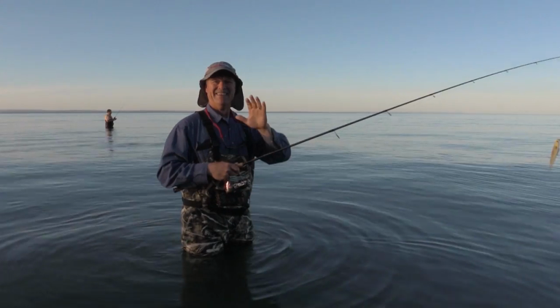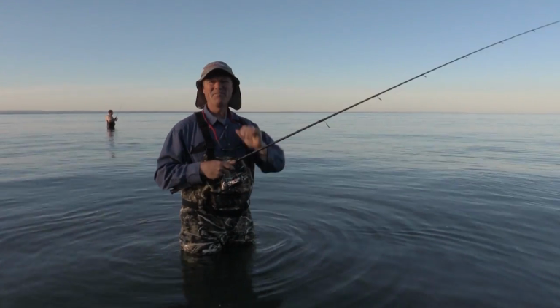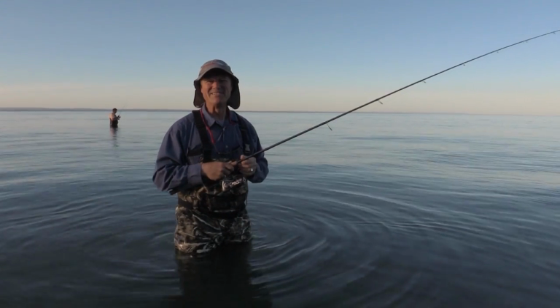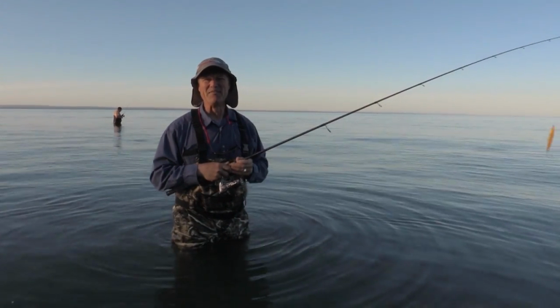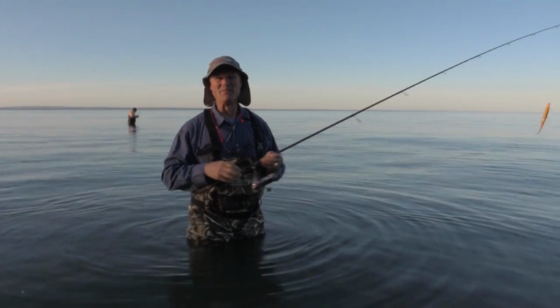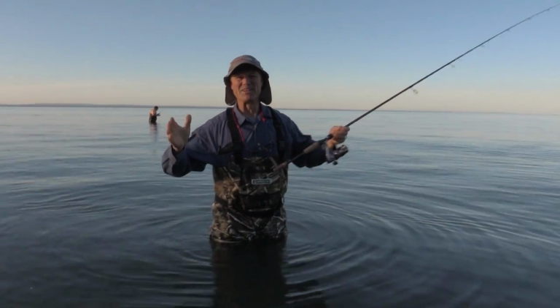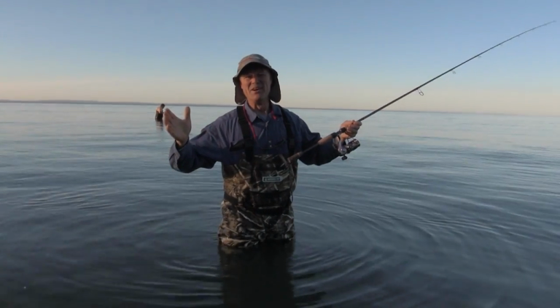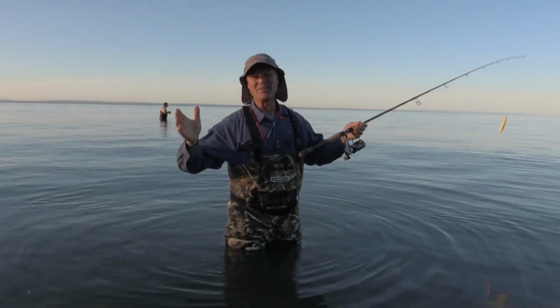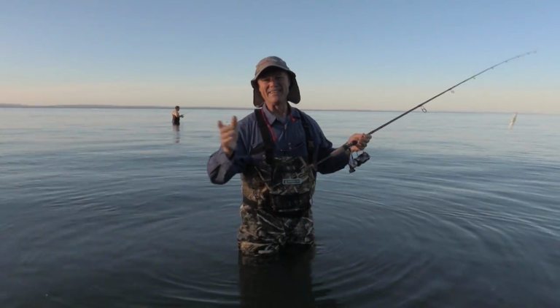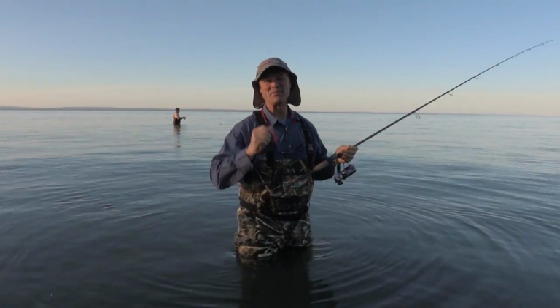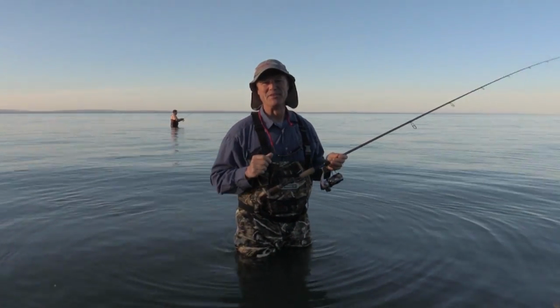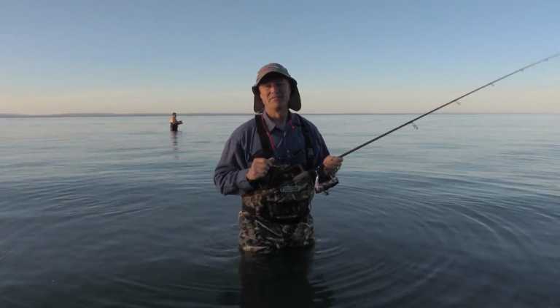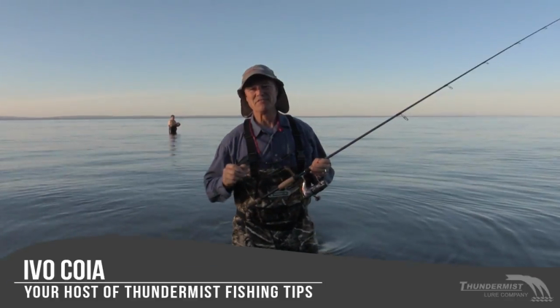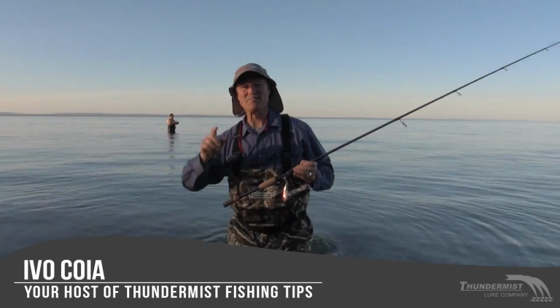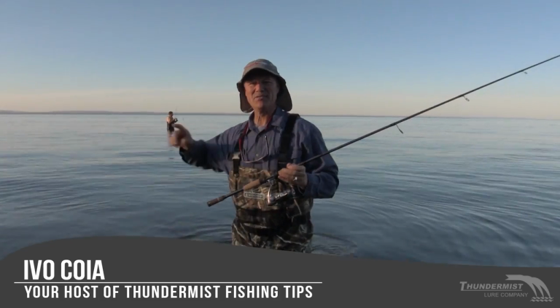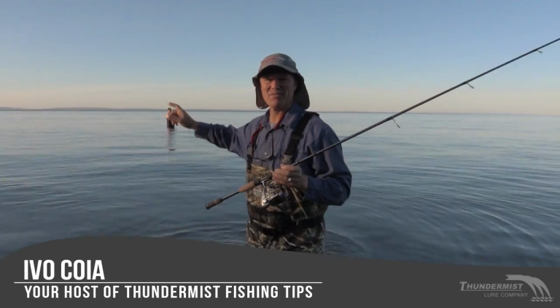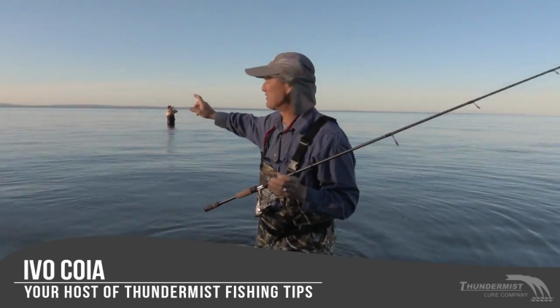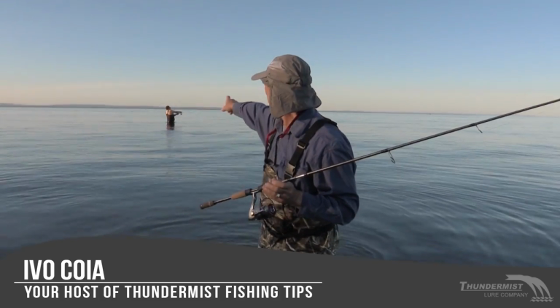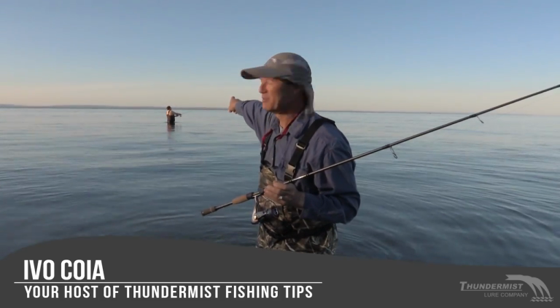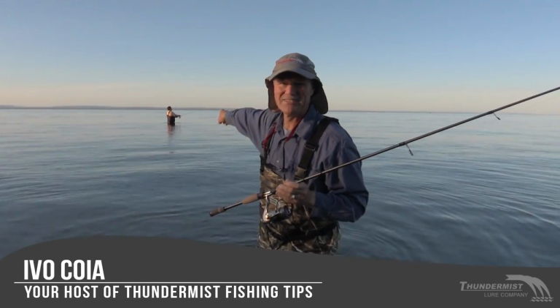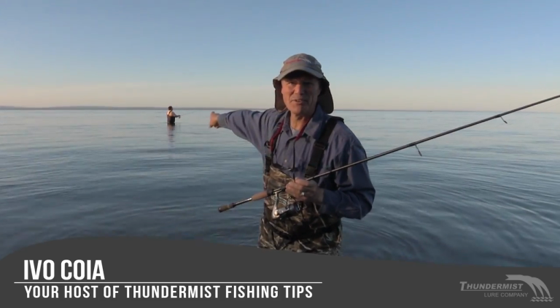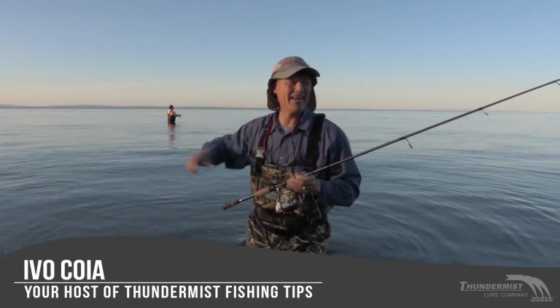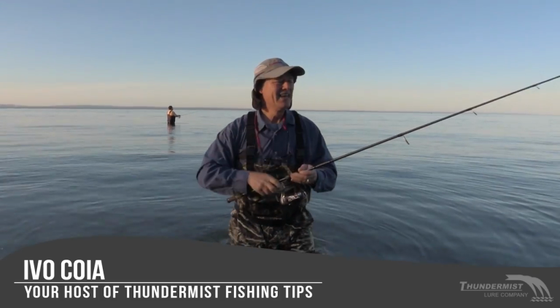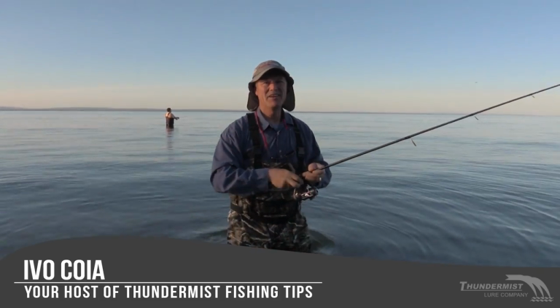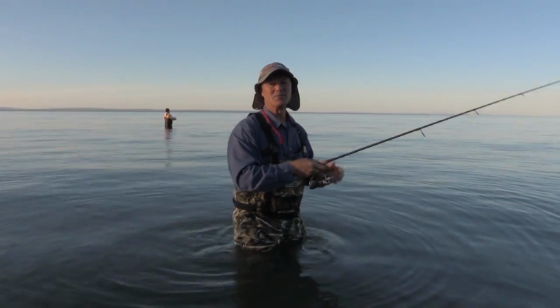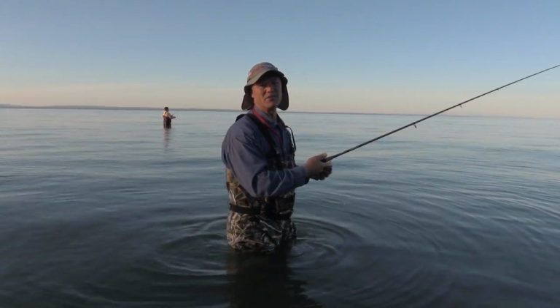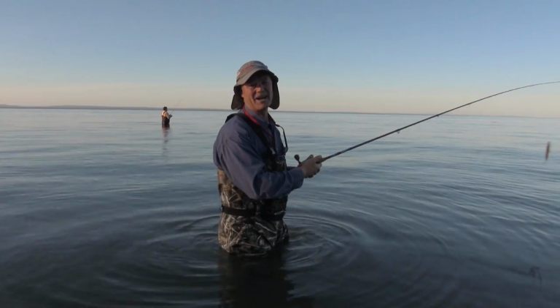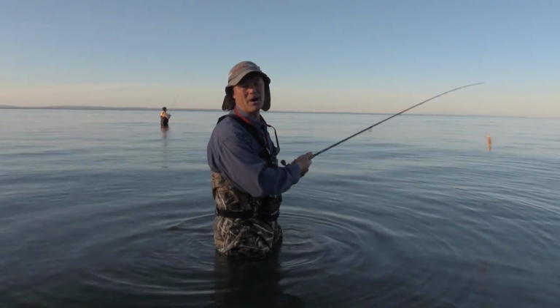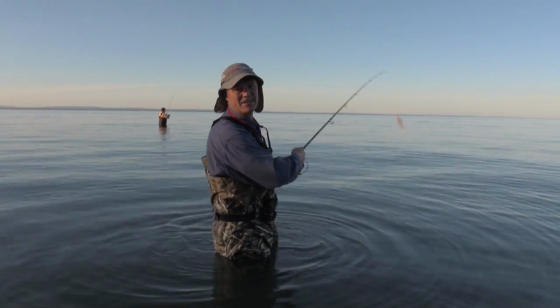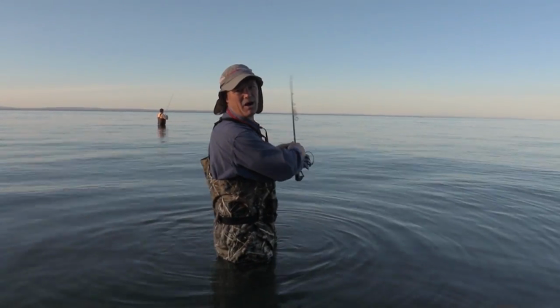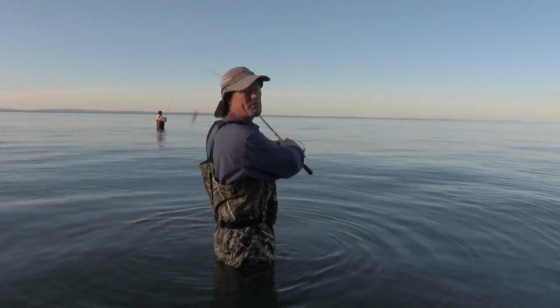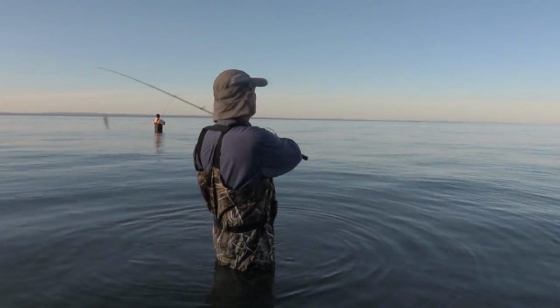Hi folks, it's Evo here from Thundermist Lure Company. Welcome to today's episode of Thundermist Fishing Tips. I'm here with everyone's favorite boatless angler, Antonio. Today, folks, we're looking for that topwater smallmouth bass bite.